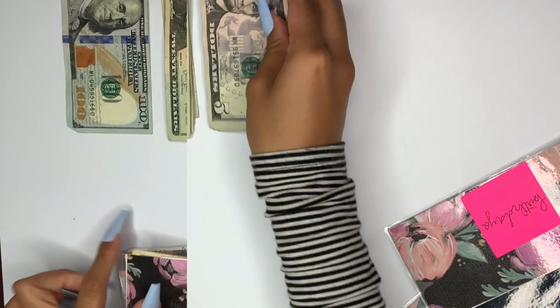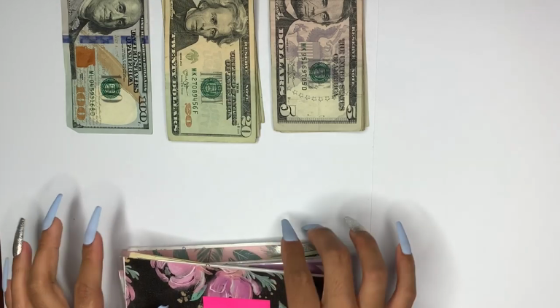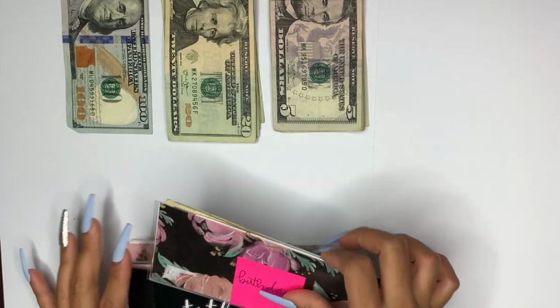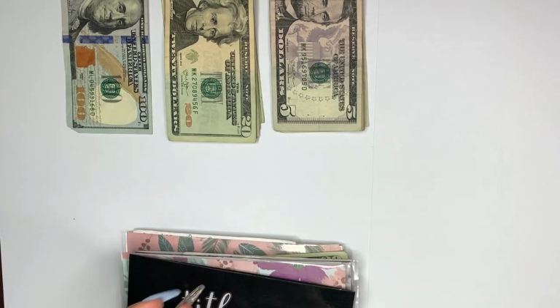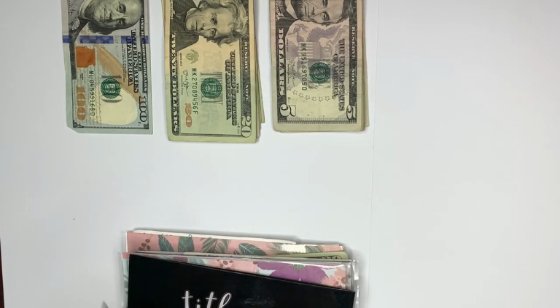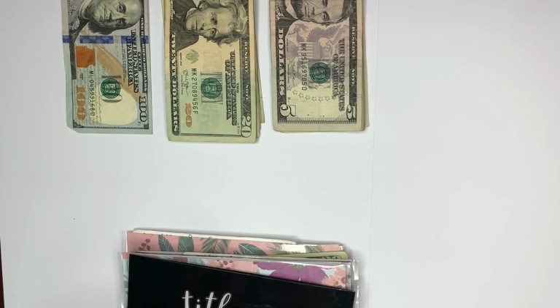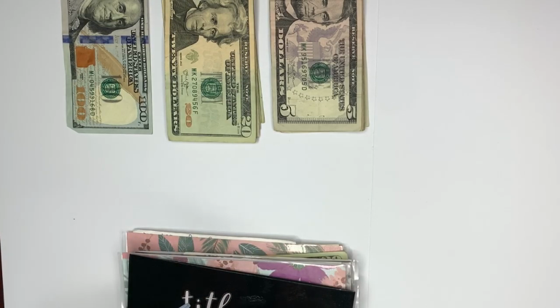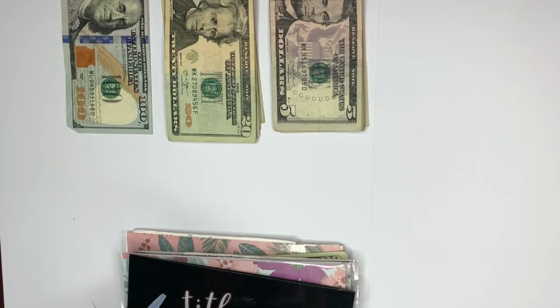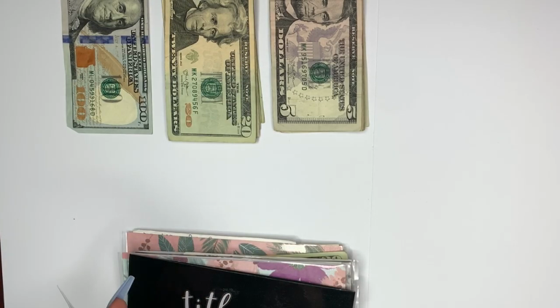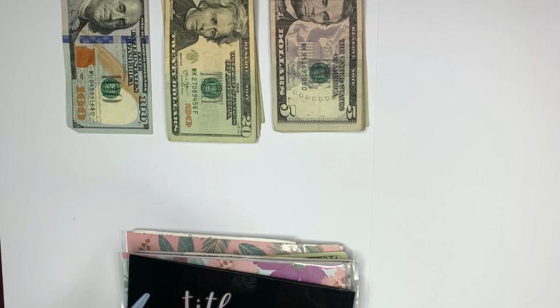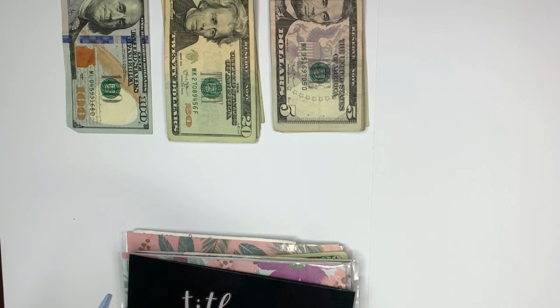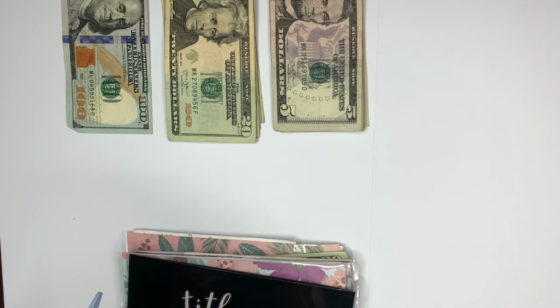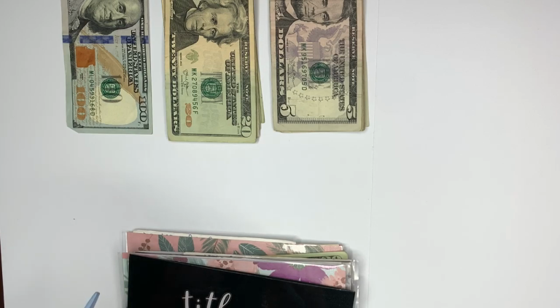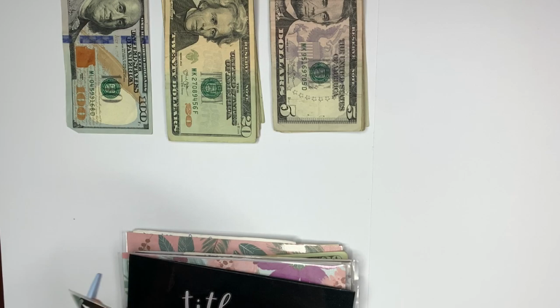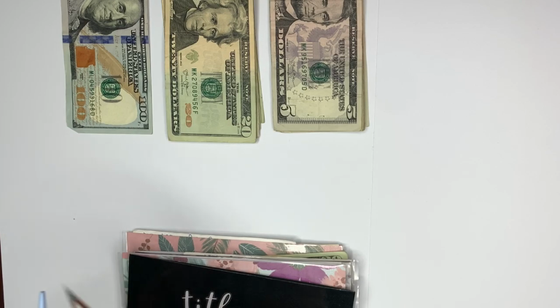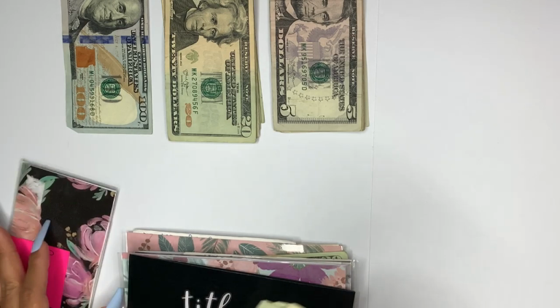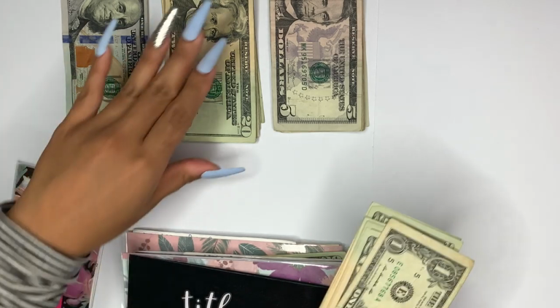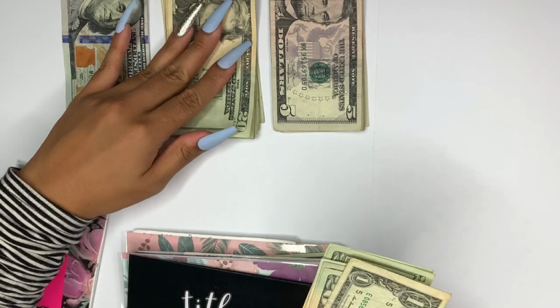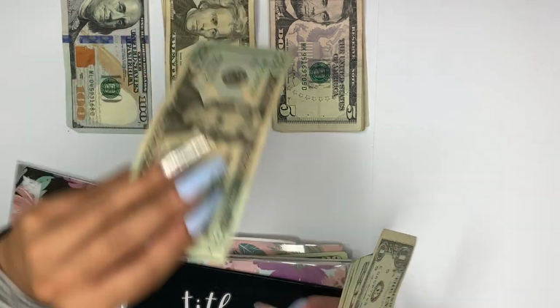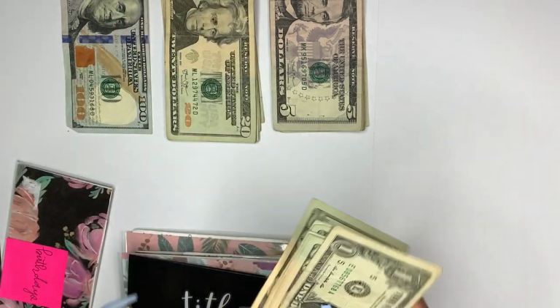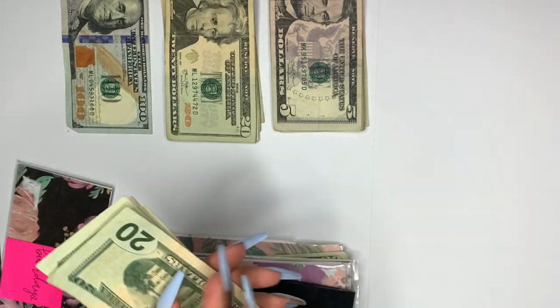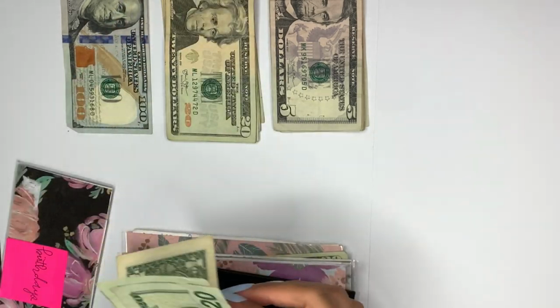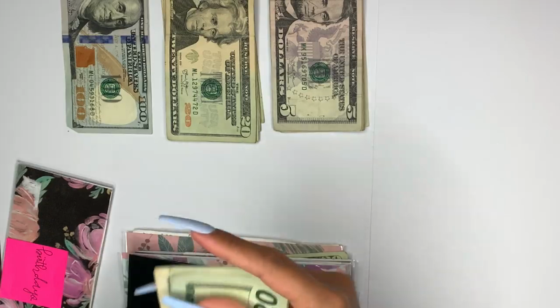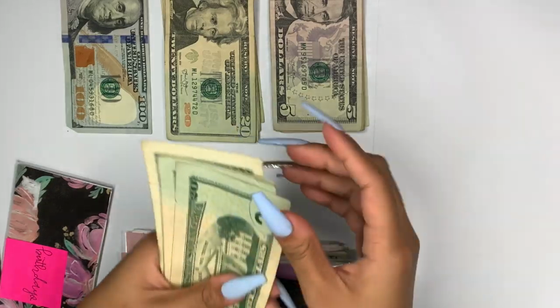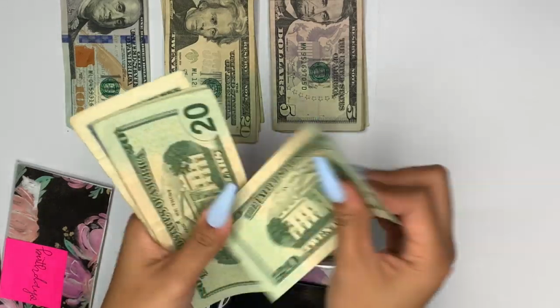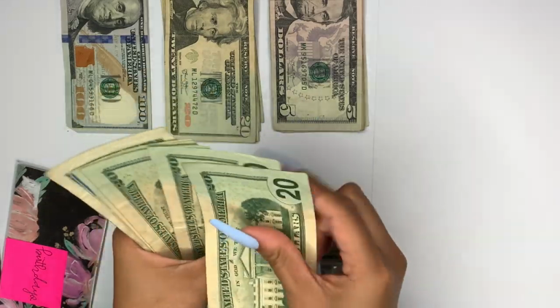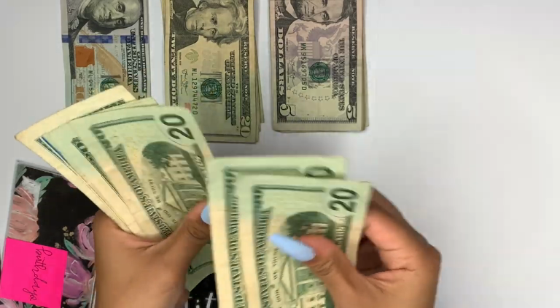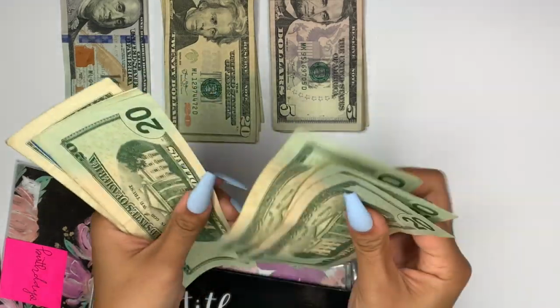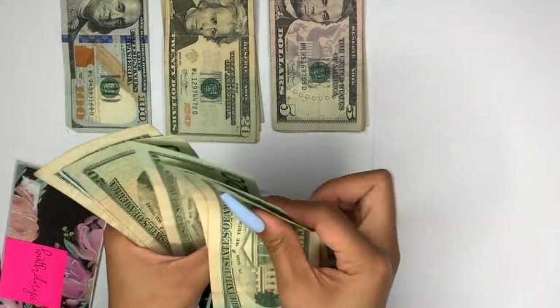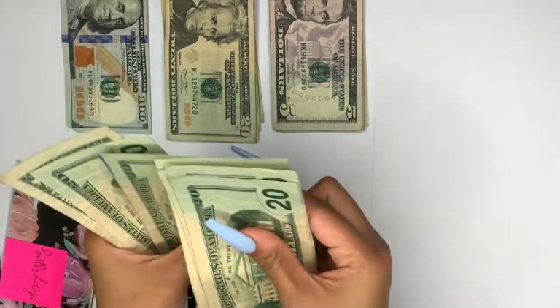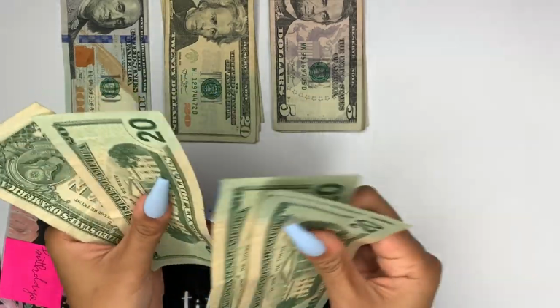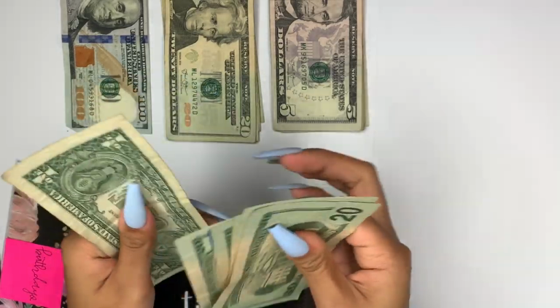Birthday is going to get $20. There is $101 in here so there should be $121 now. We have $20, $40, $60, $80, $121 — correct.